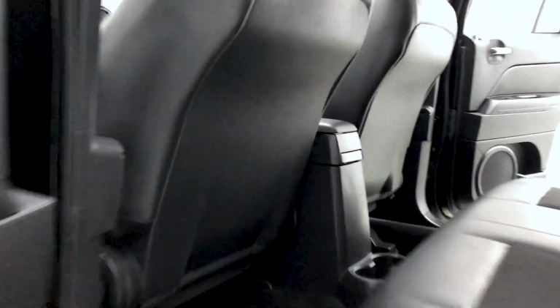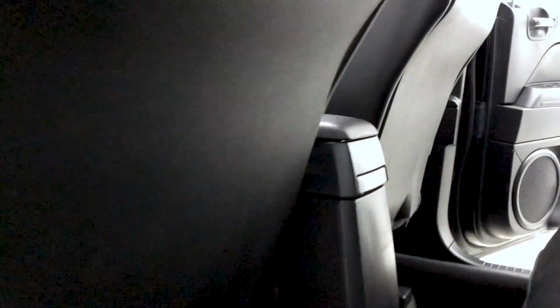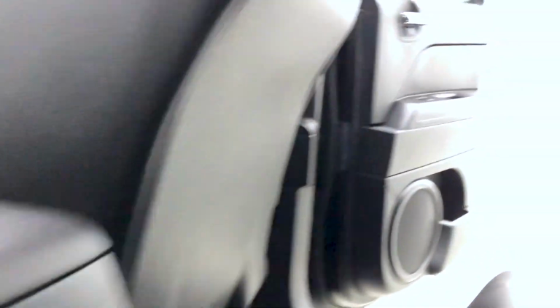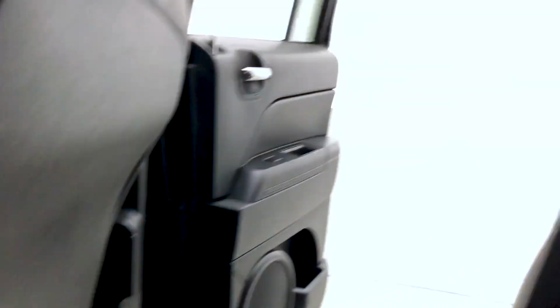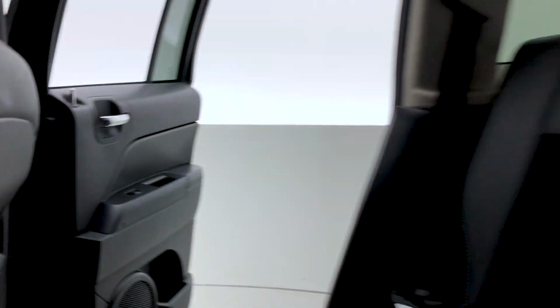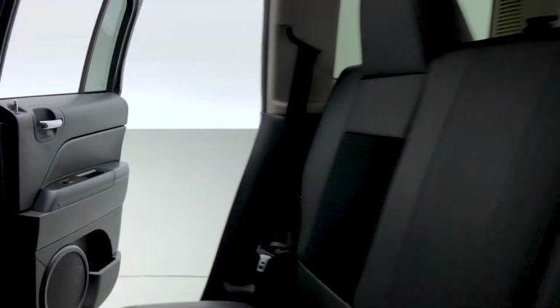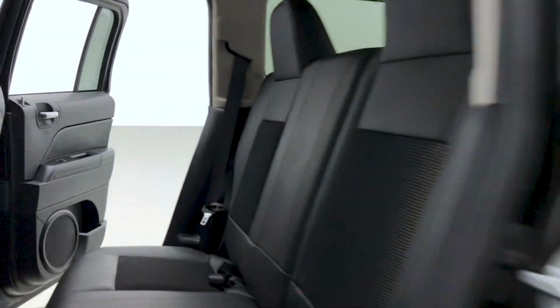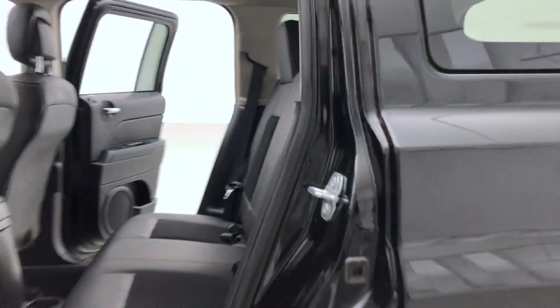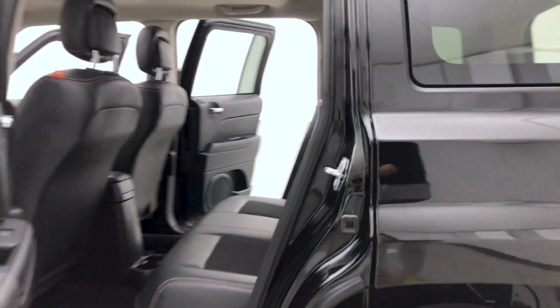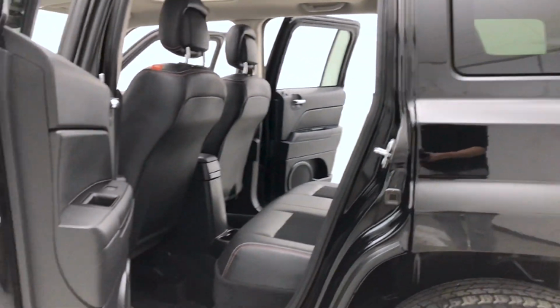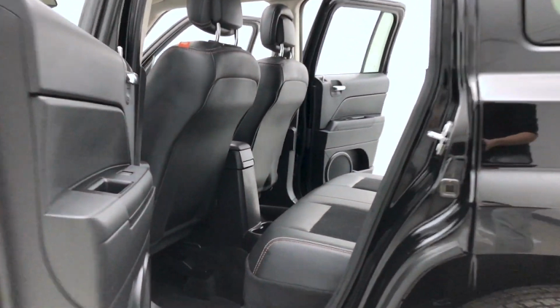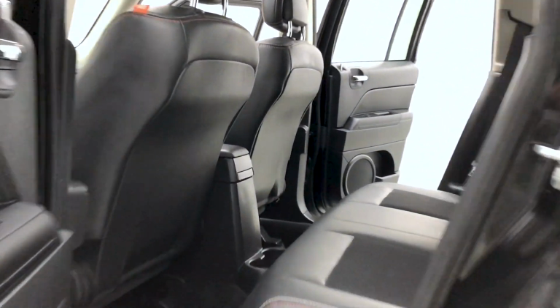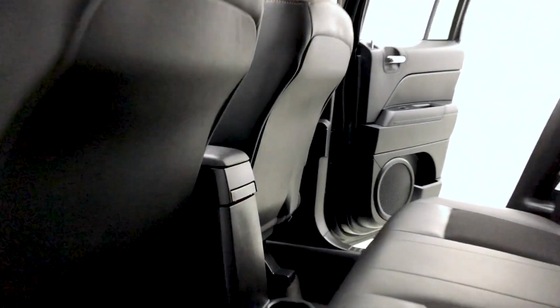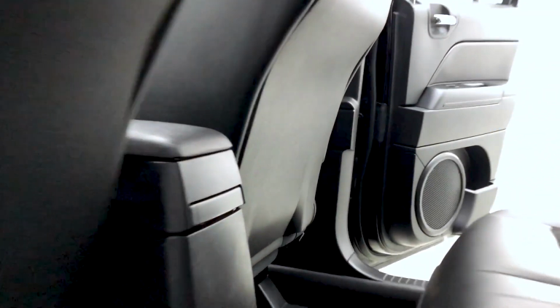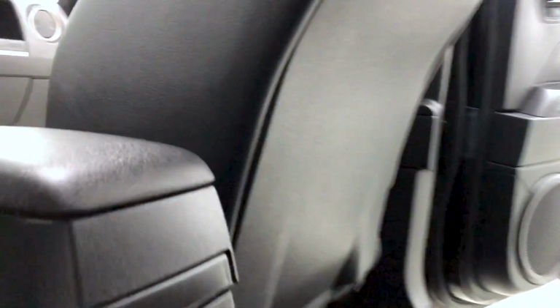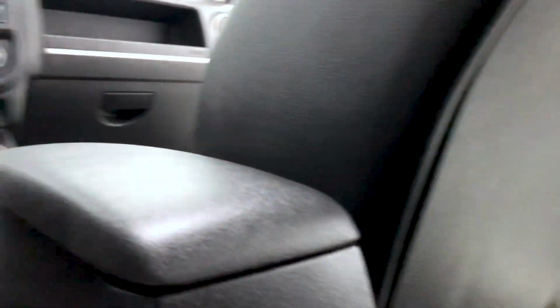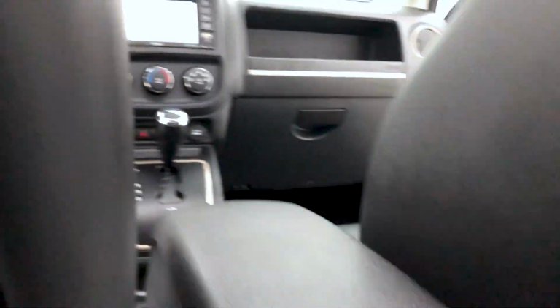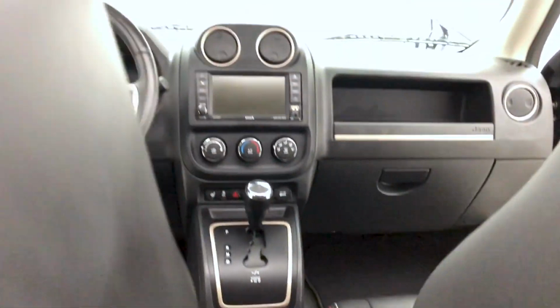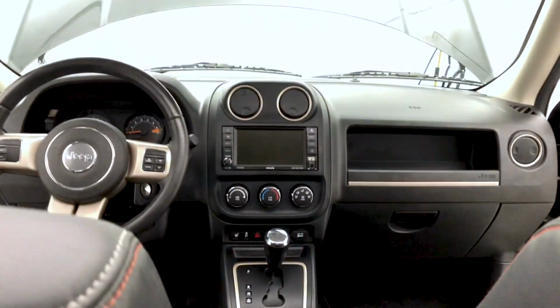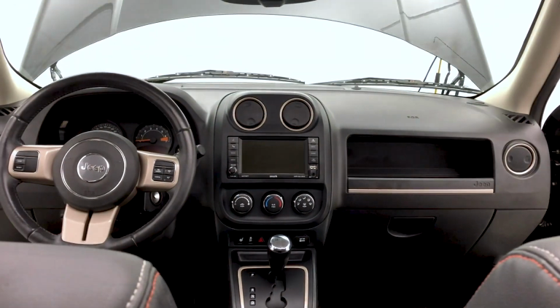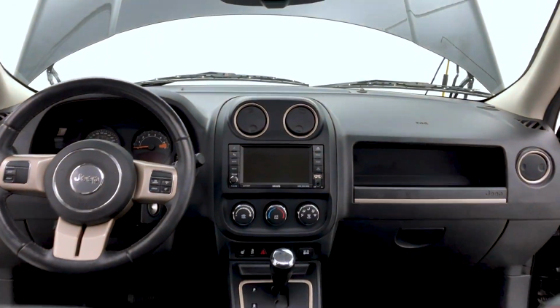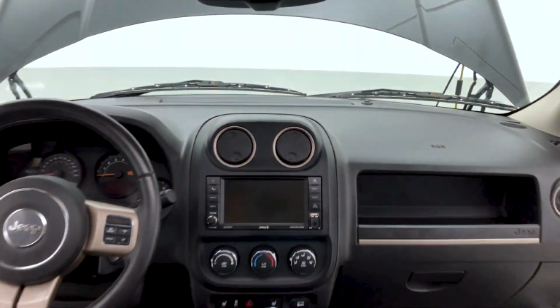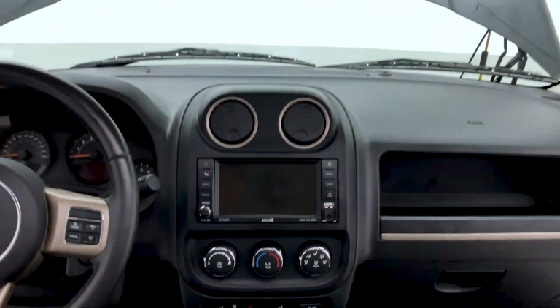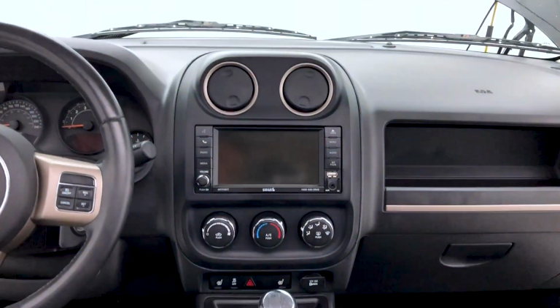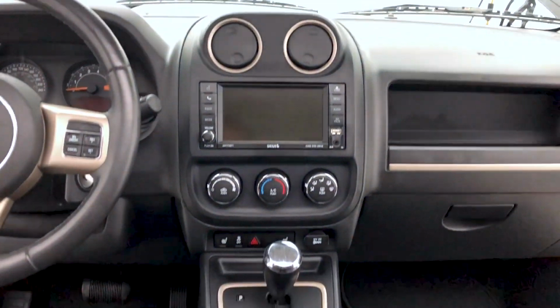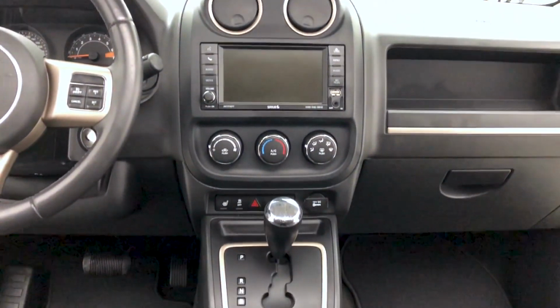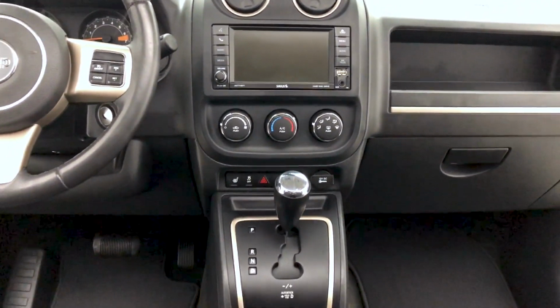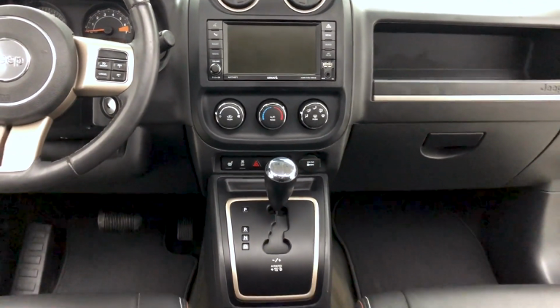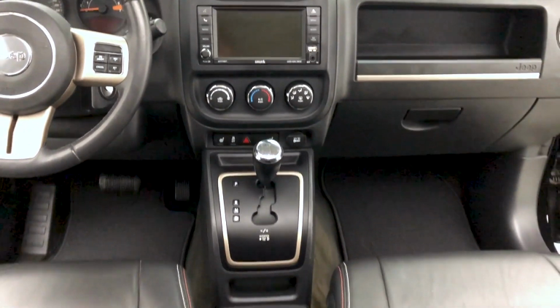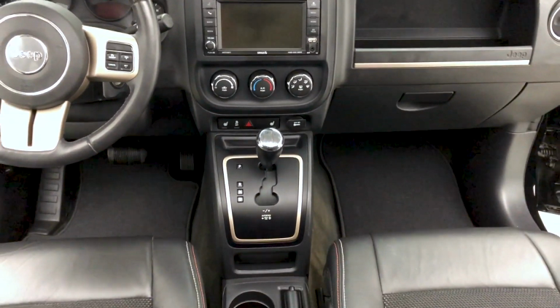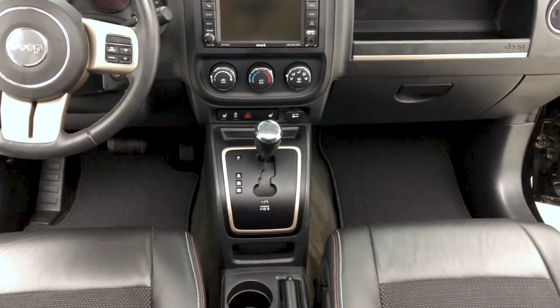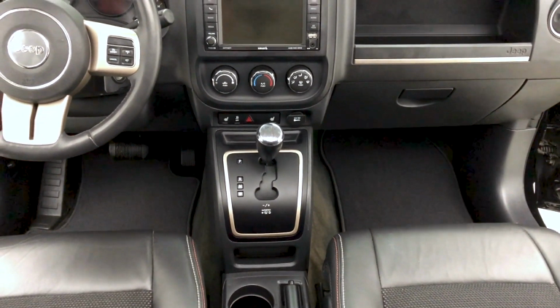Moving on to the back, you can fit up to five passengers comfortably in this Jeep Patriot. A look now at the front dash, which features a touchscreen display with AM and FM radio, USB input, aux cord input, and of course the heated front seats.